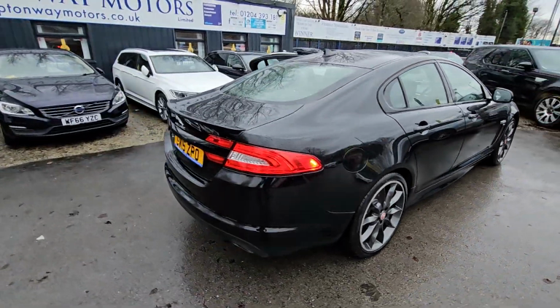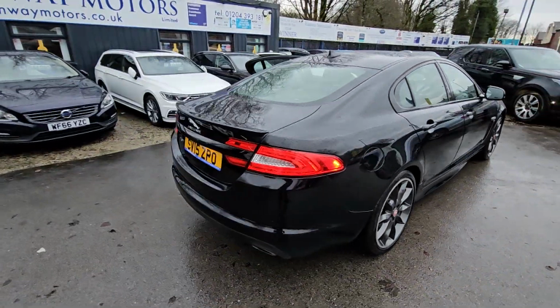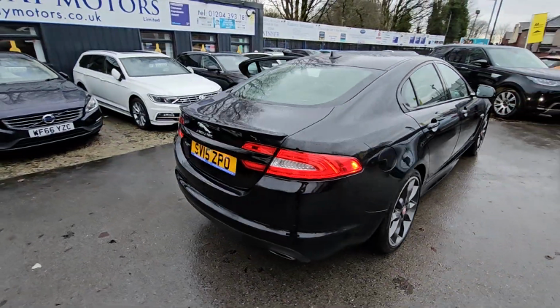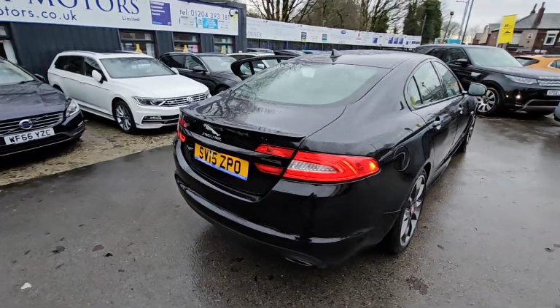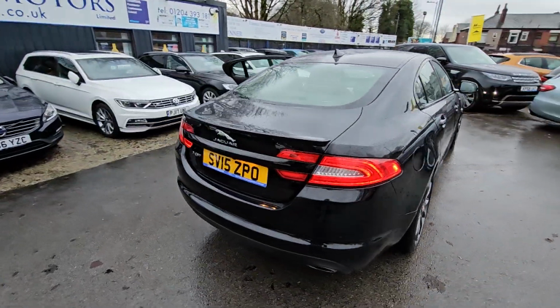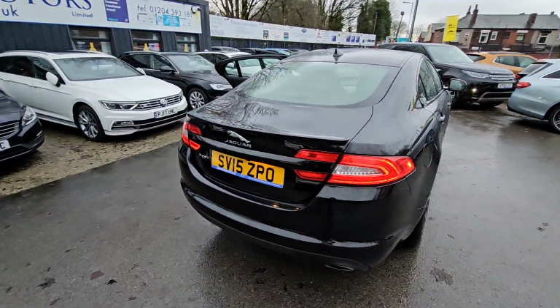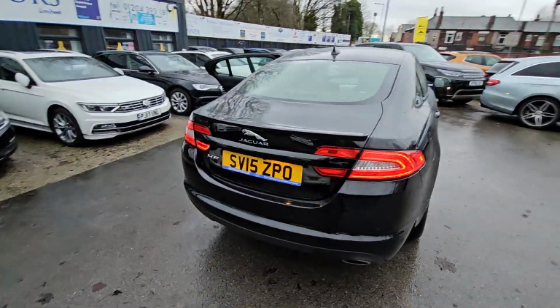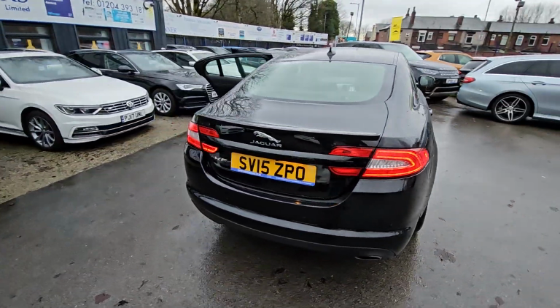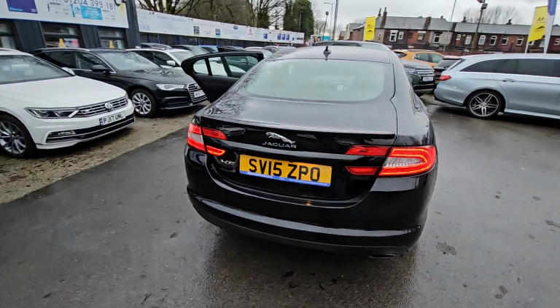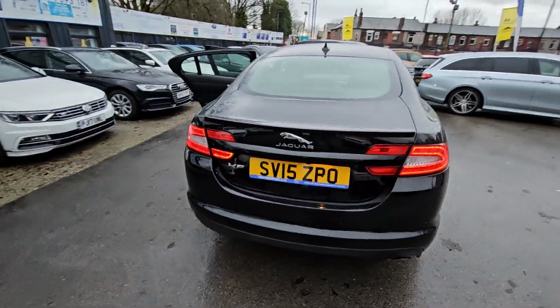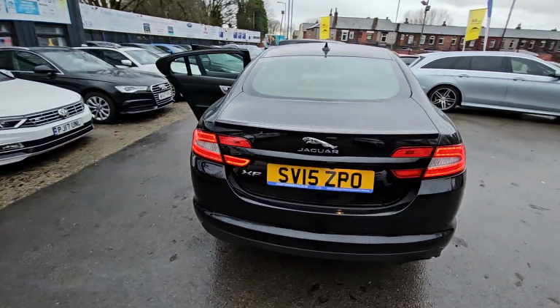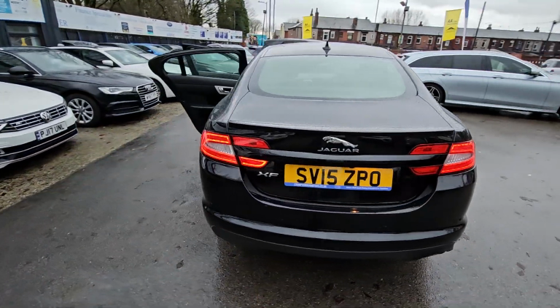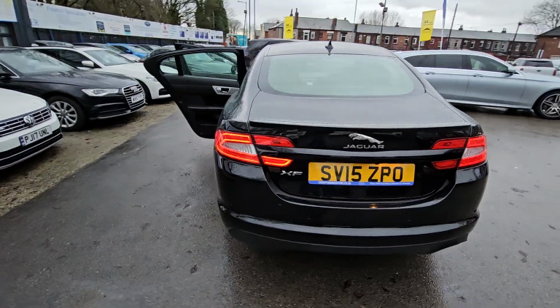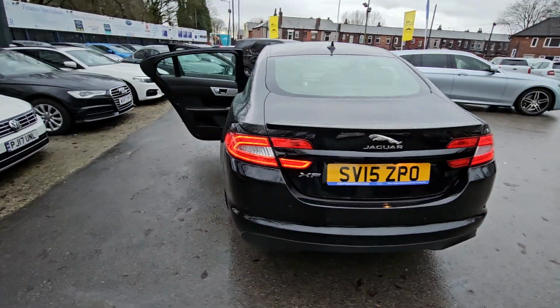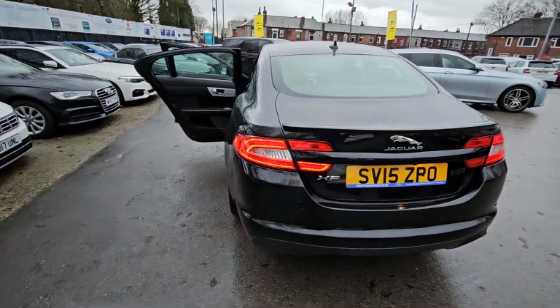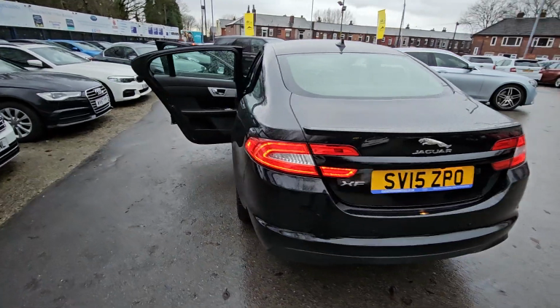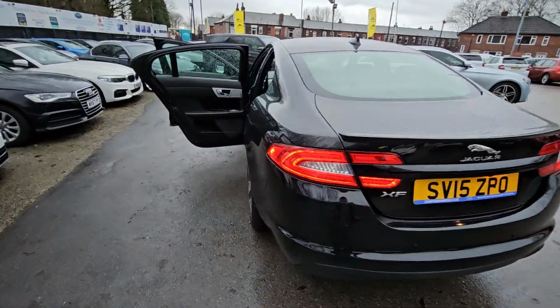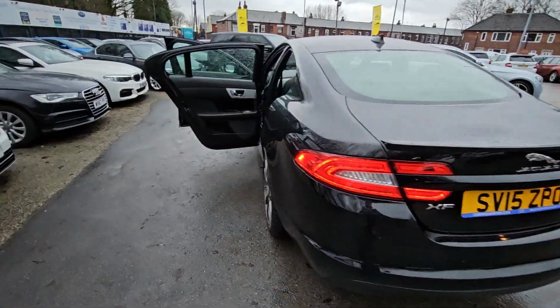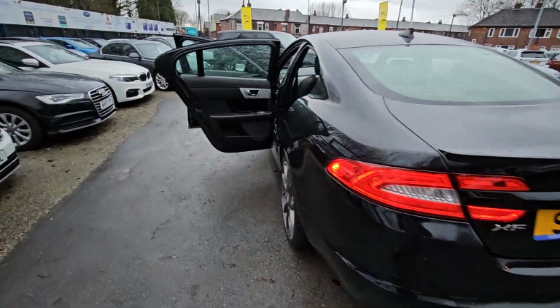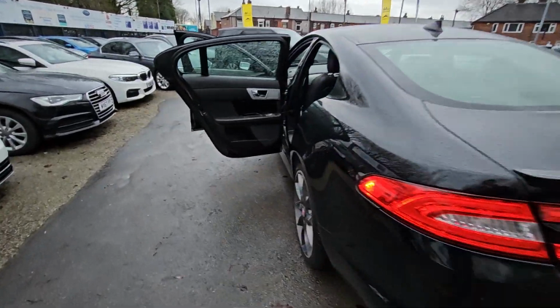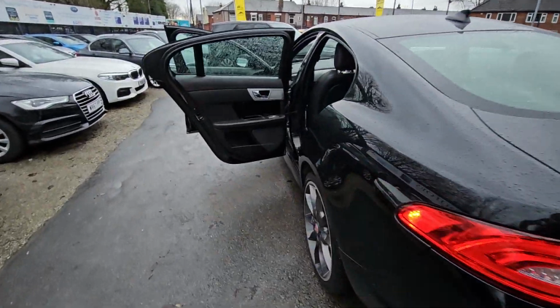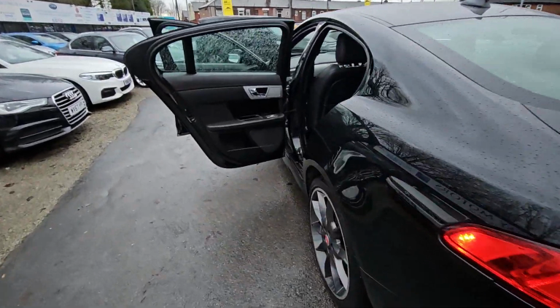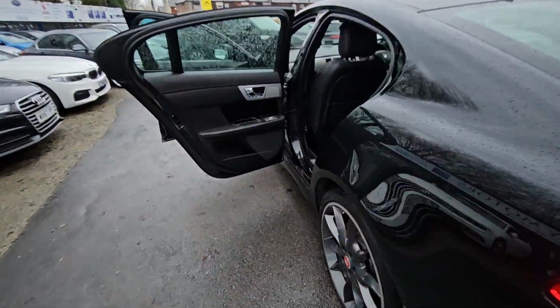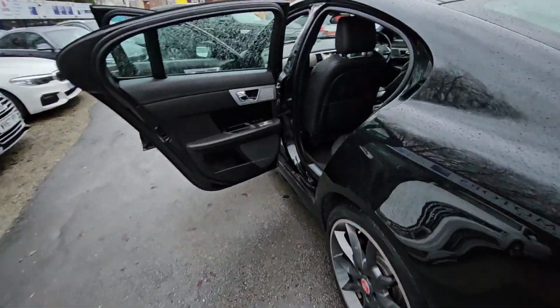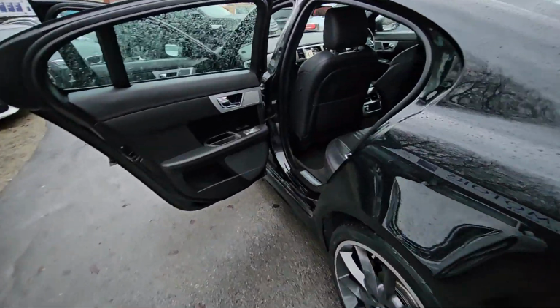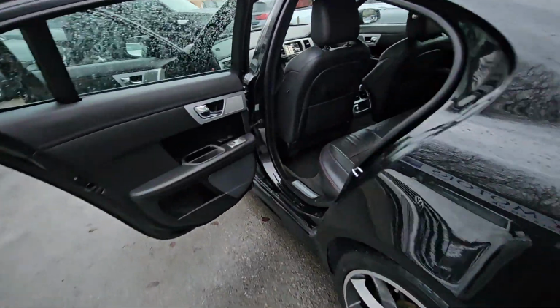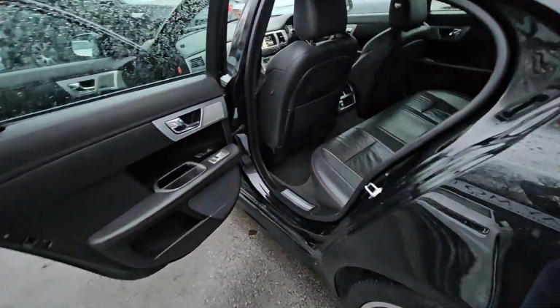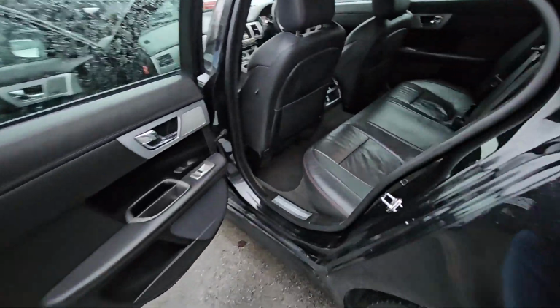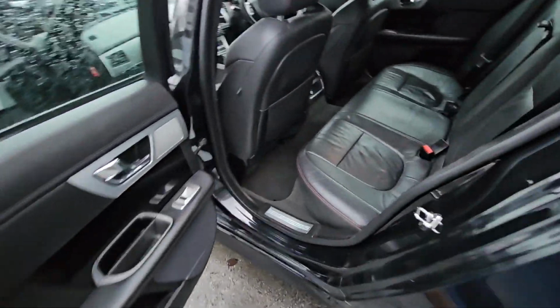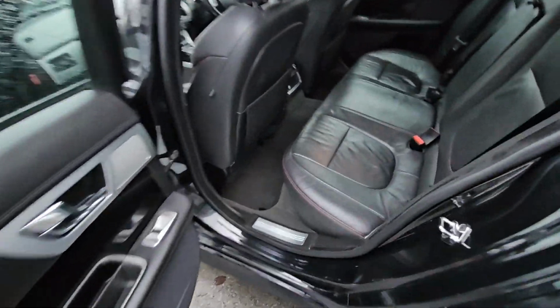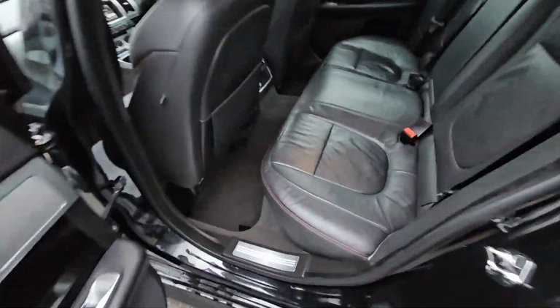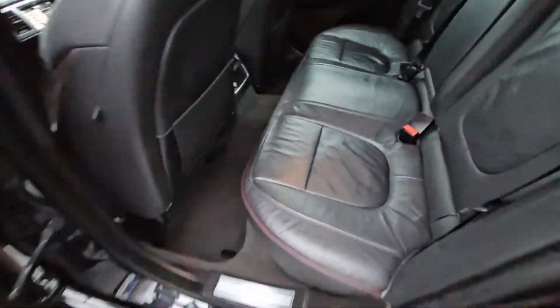Hi everyone, it's Braden at Cromptoway Motors and this is our latest arrival — a lovely 2015 Jaguar XF R Sport.